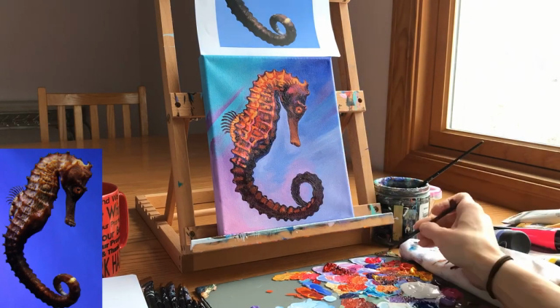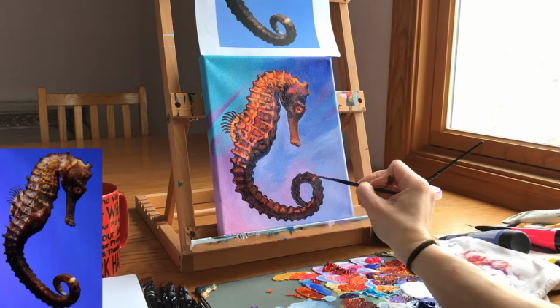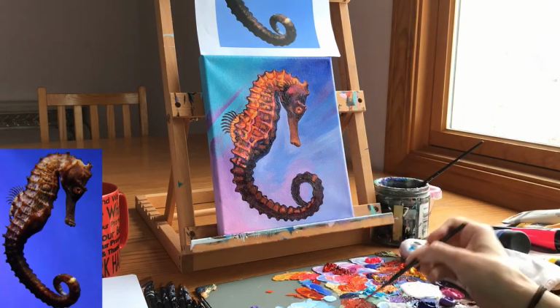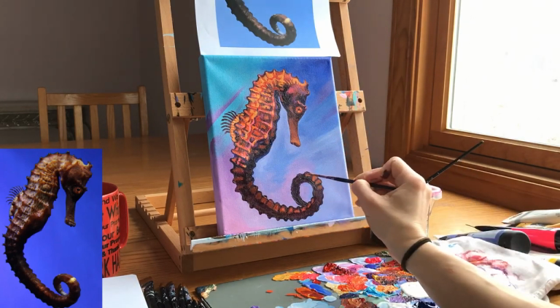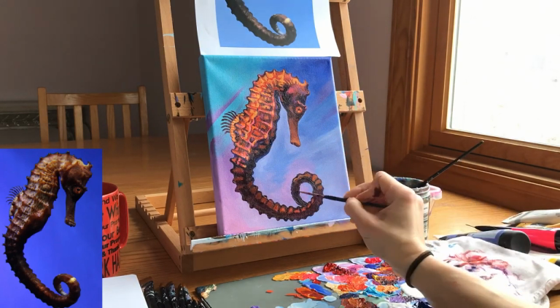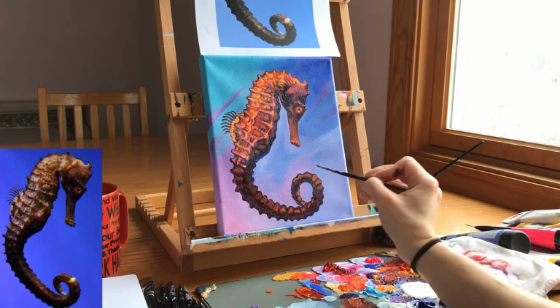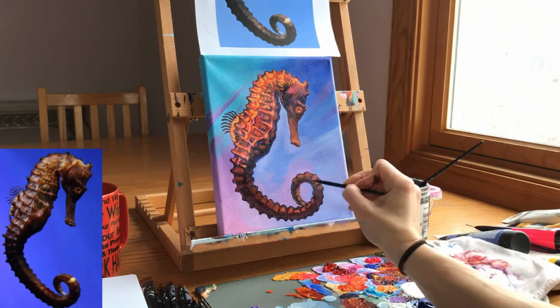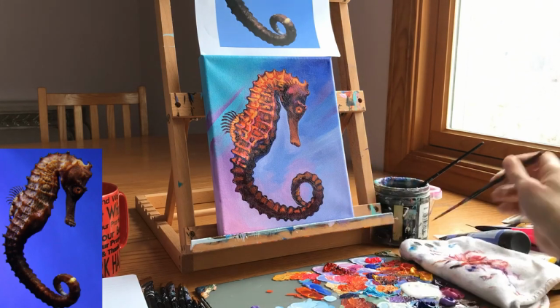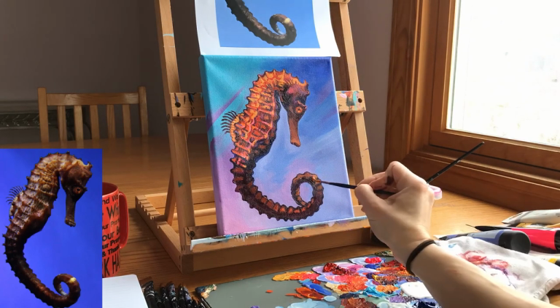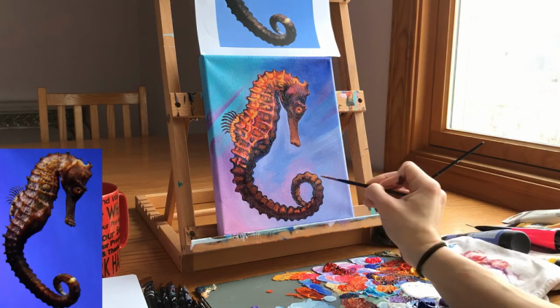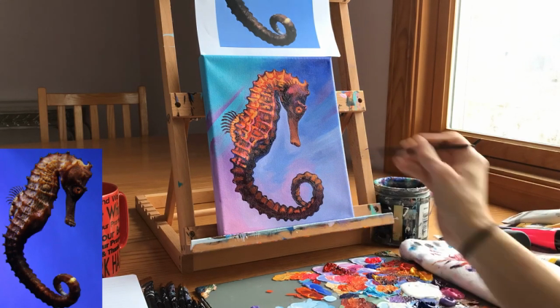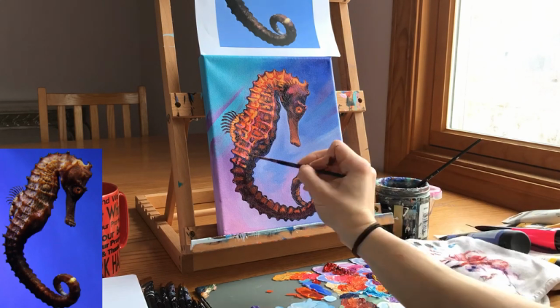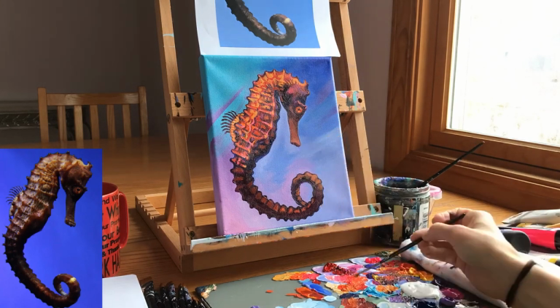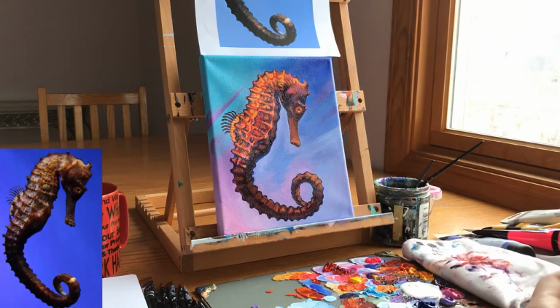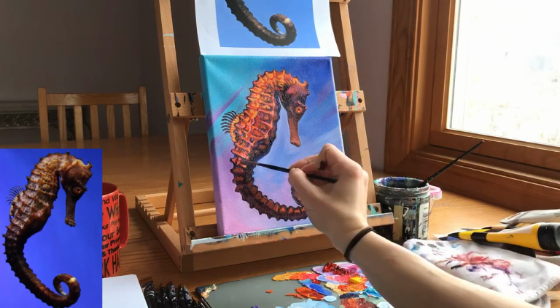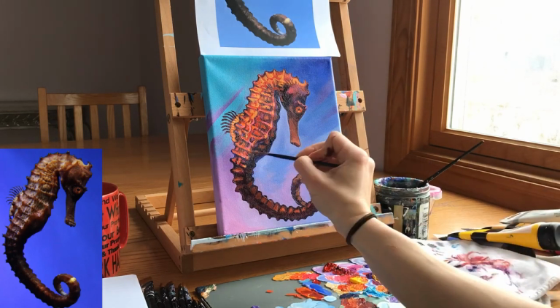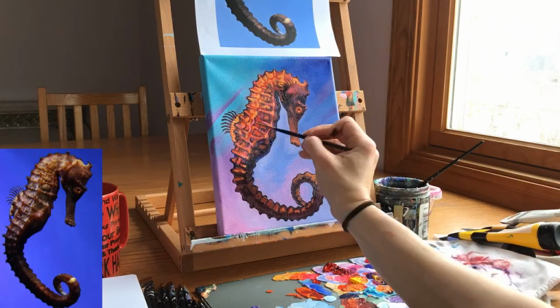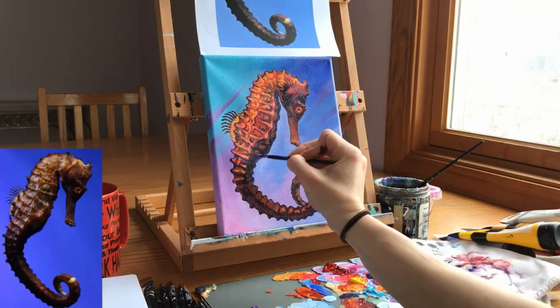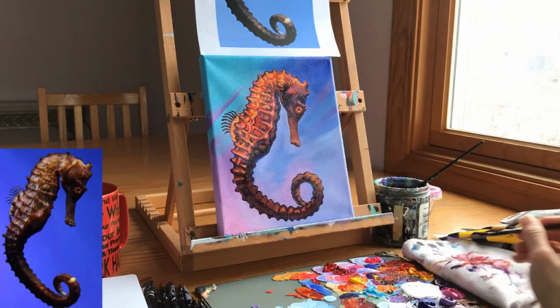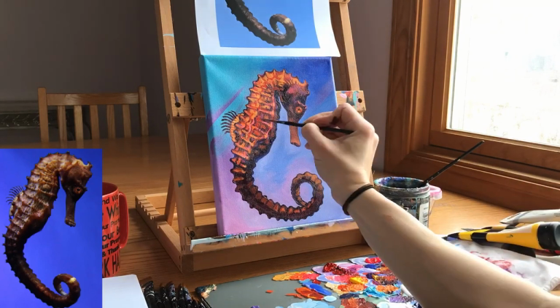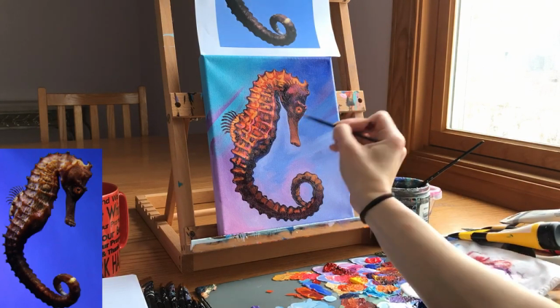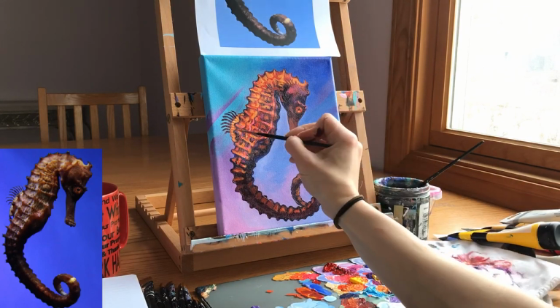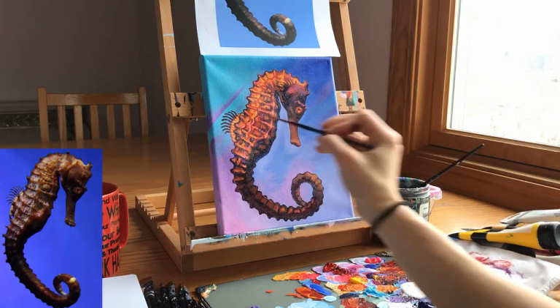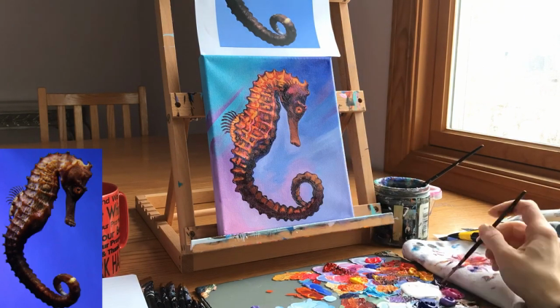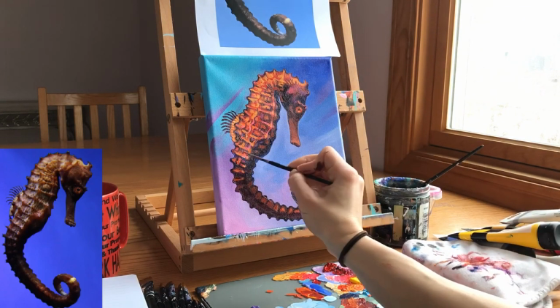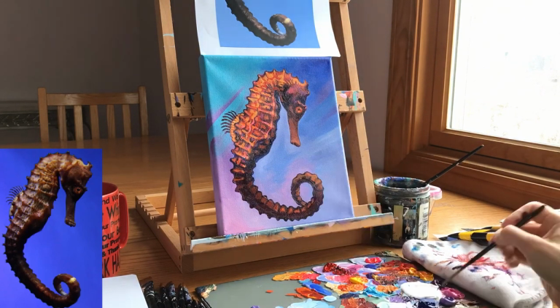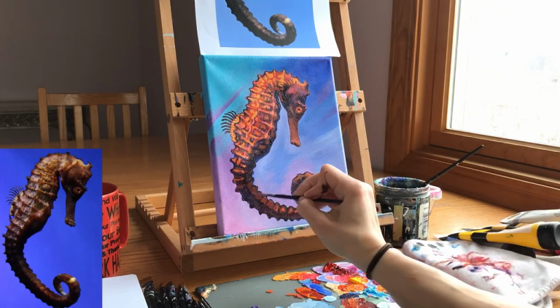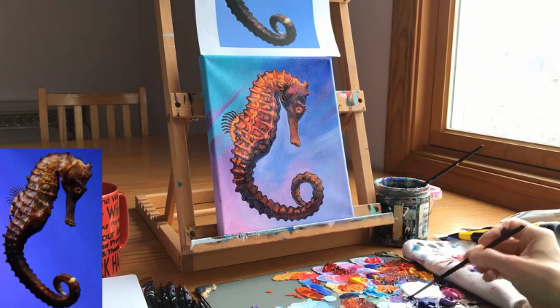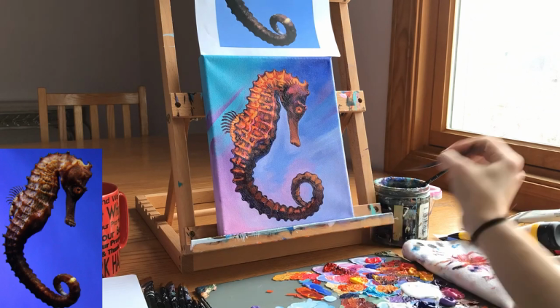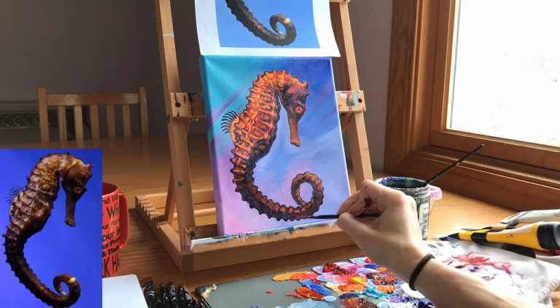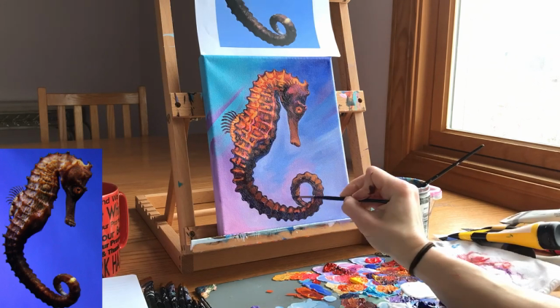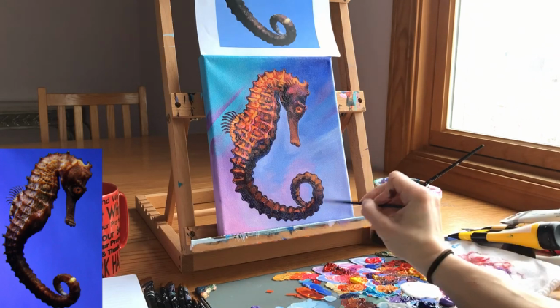I exaggerated the highlights on the tail — I actually made them brighter and more colorful. I added even some cadmium yellow to the very top of that end of the tail, and then I went back to that frustrating part of the seahorse.